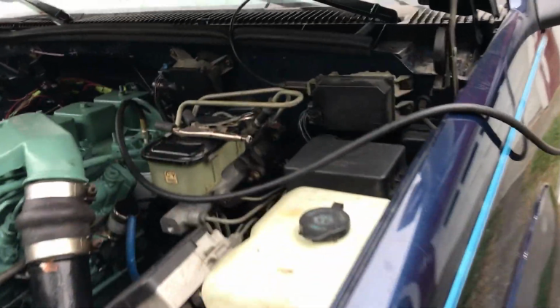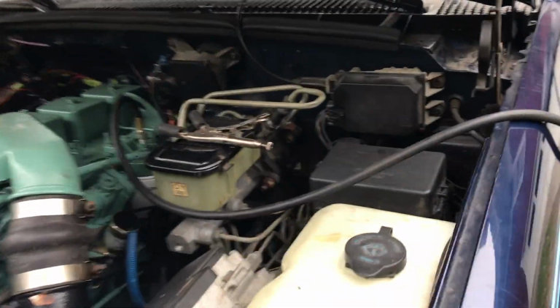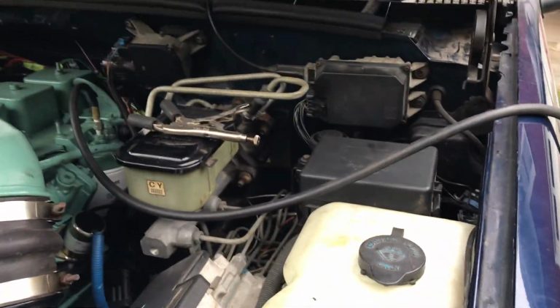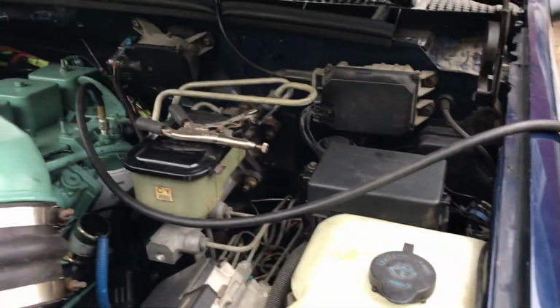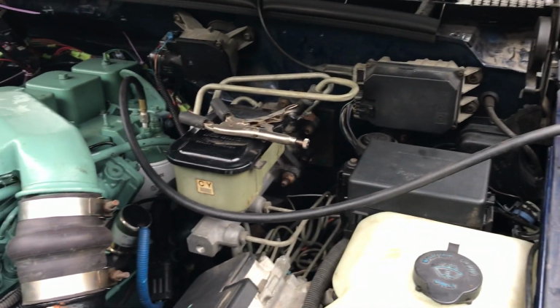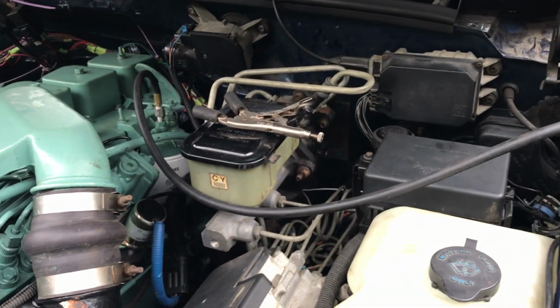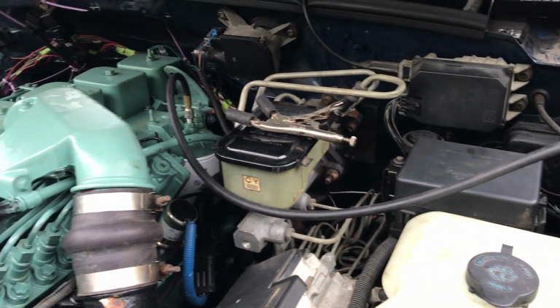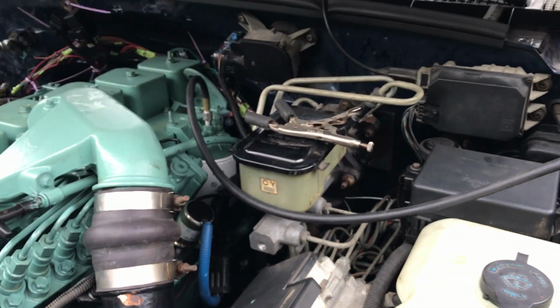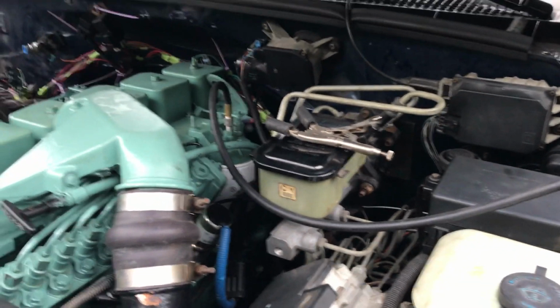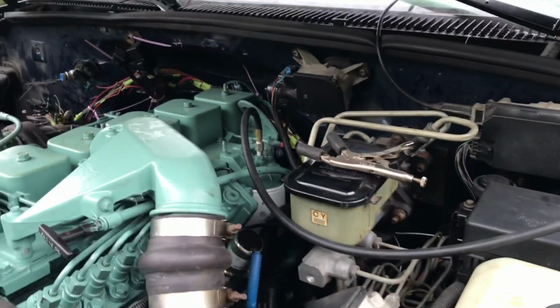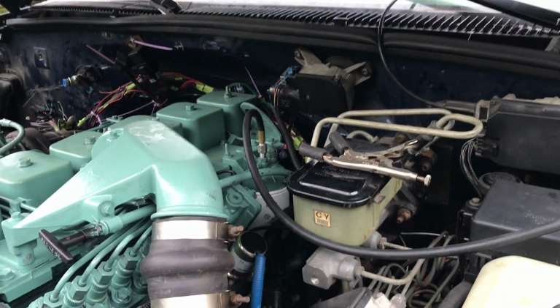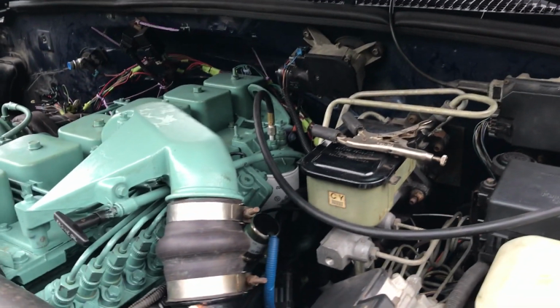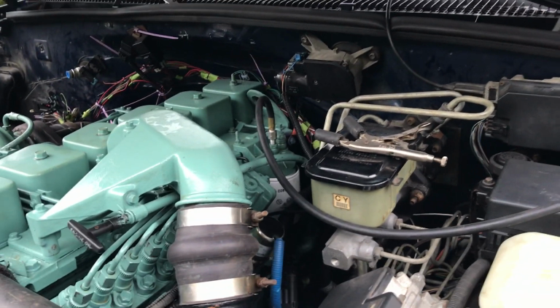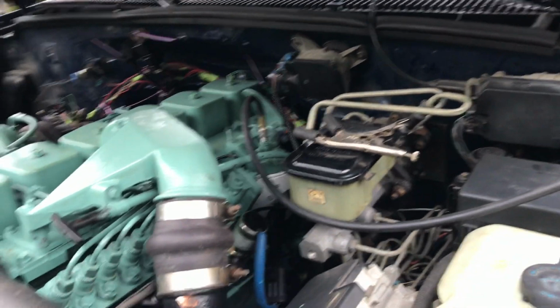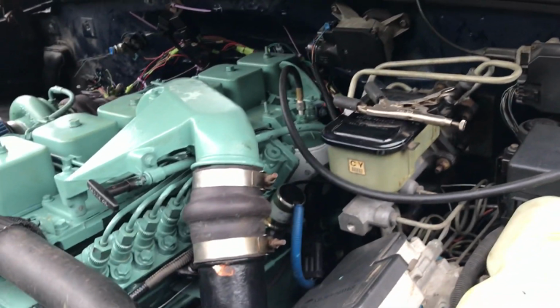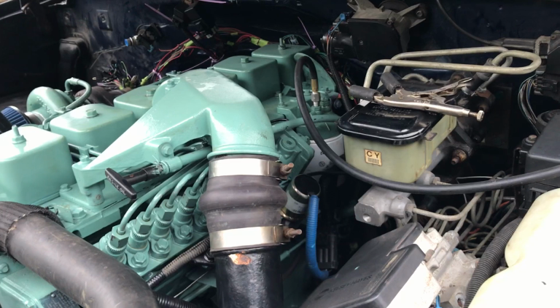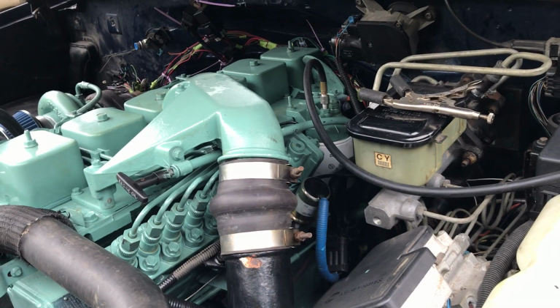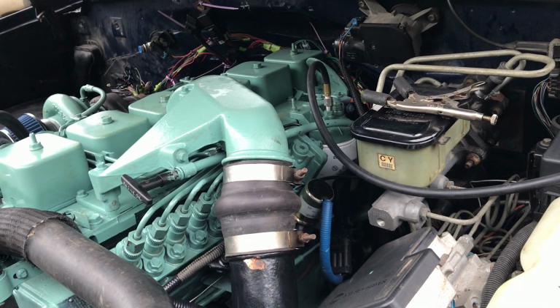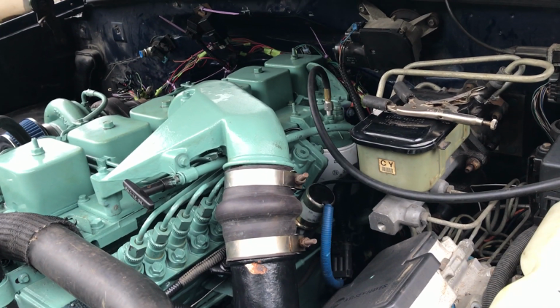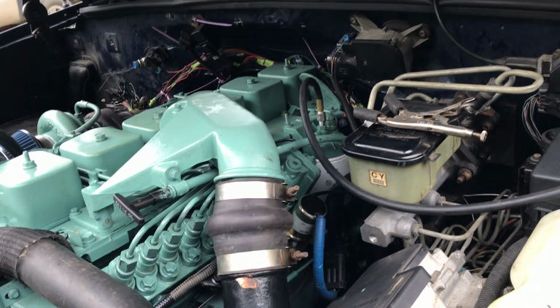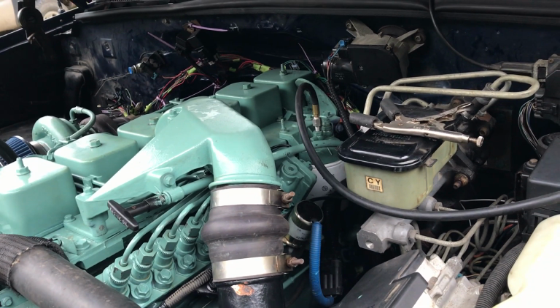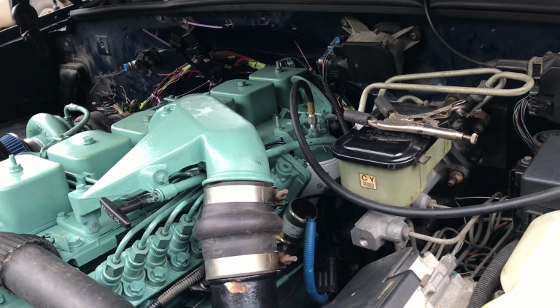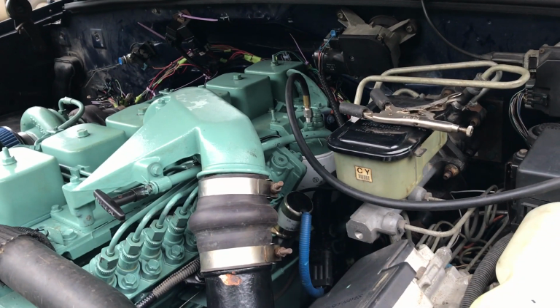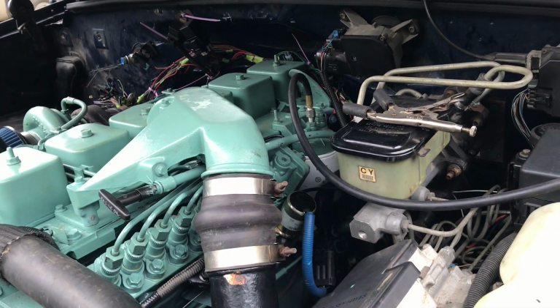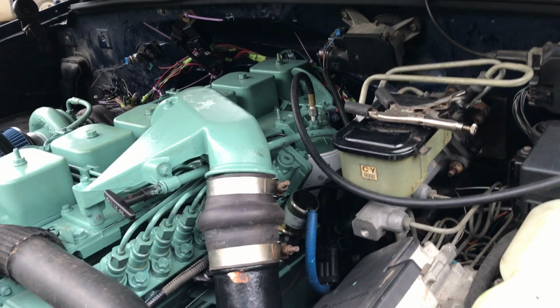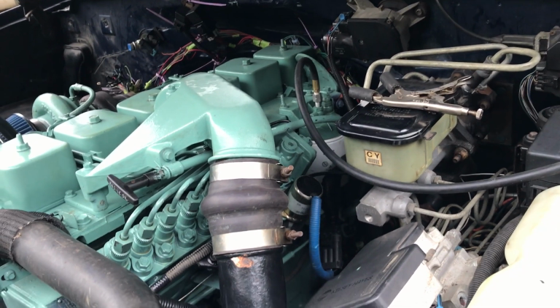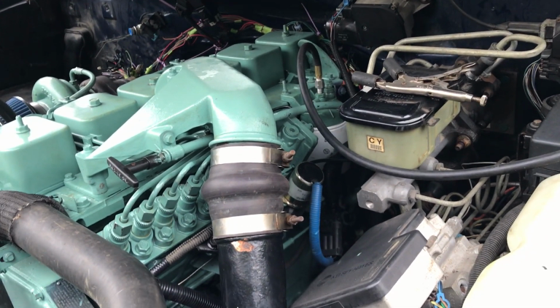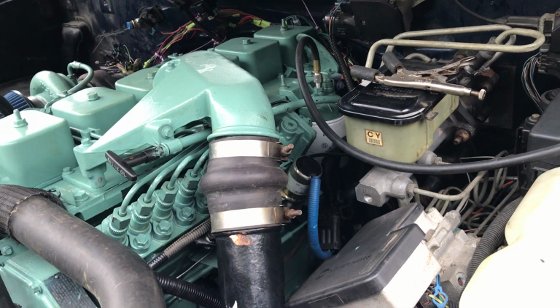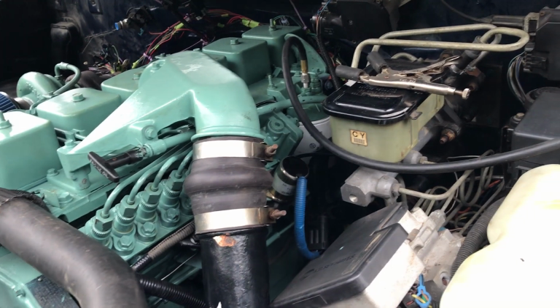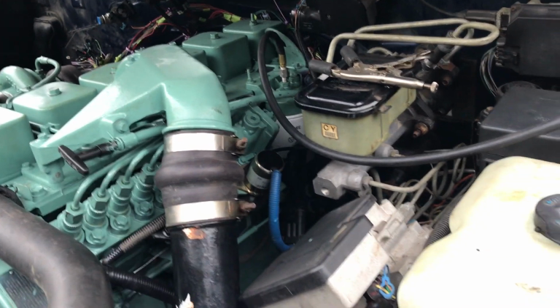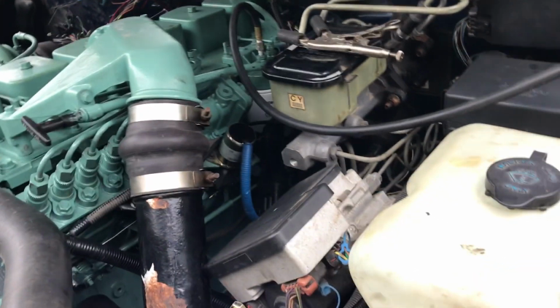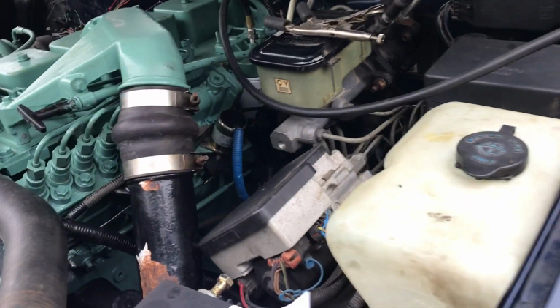I ran into some issues with the motor. For whatever reason, once I got it in the truck, it was spewing out white smoke, and was missing, and it just ran like crap, and had no power.